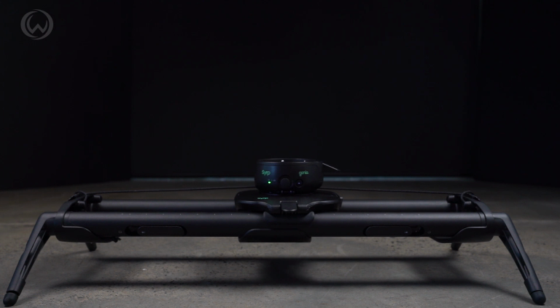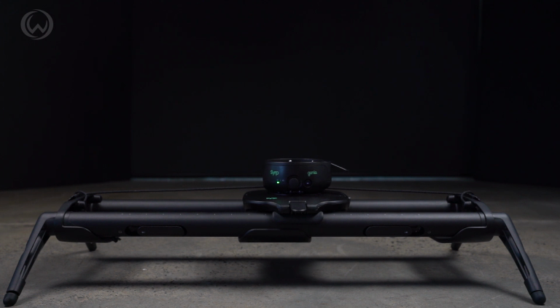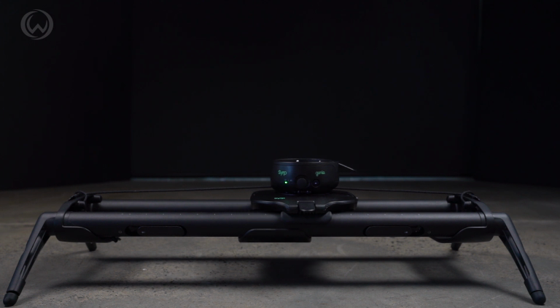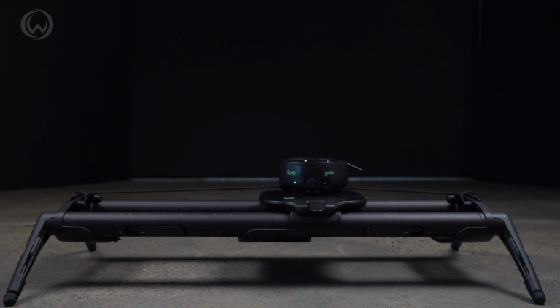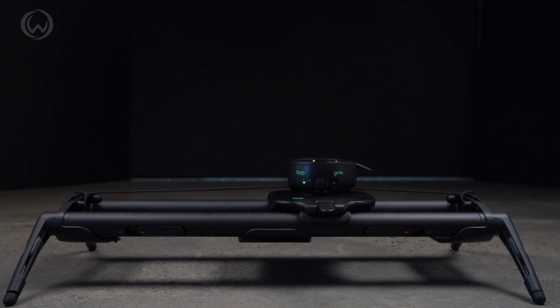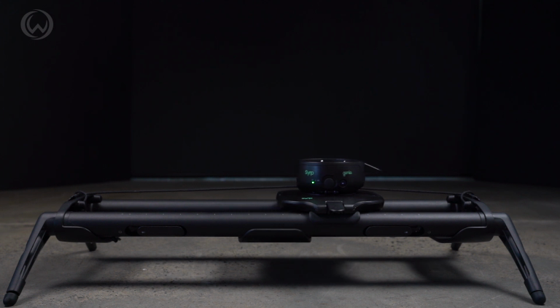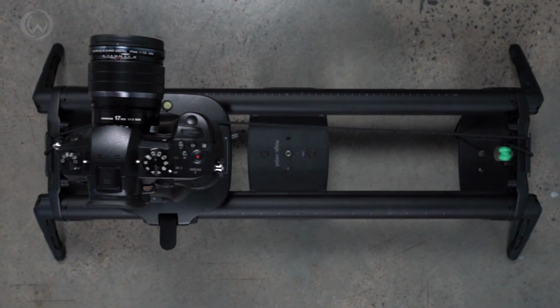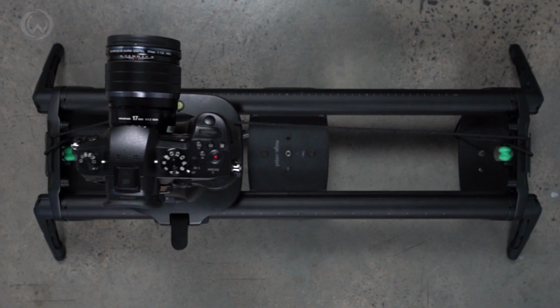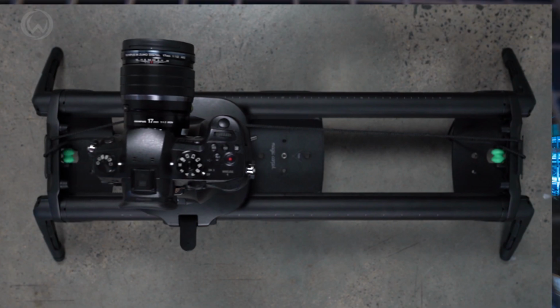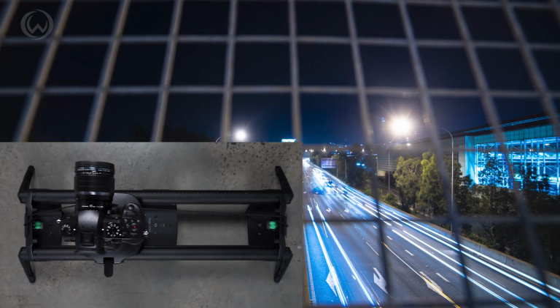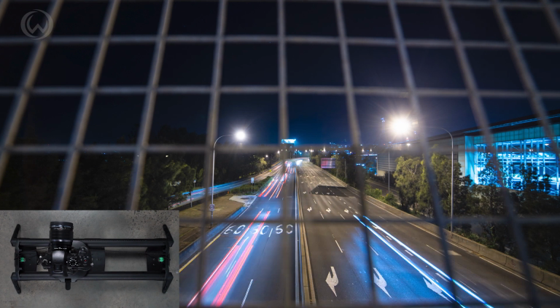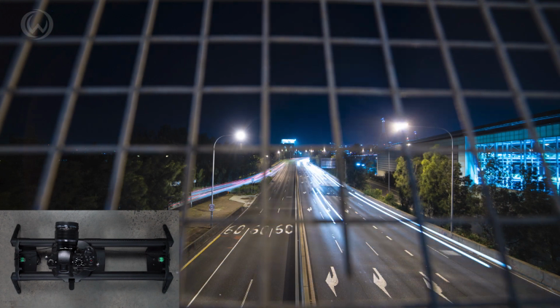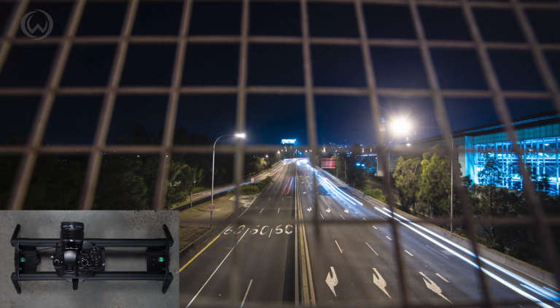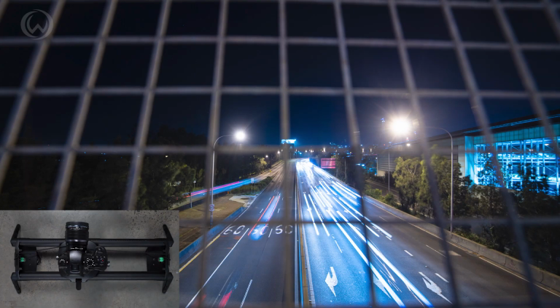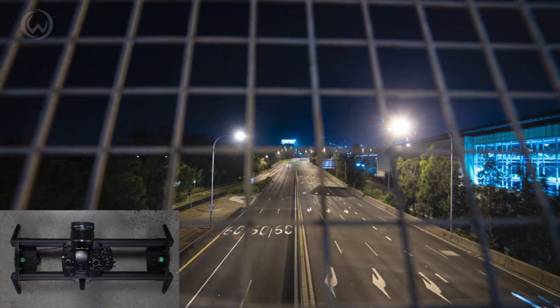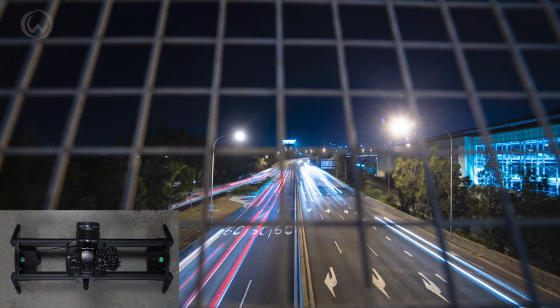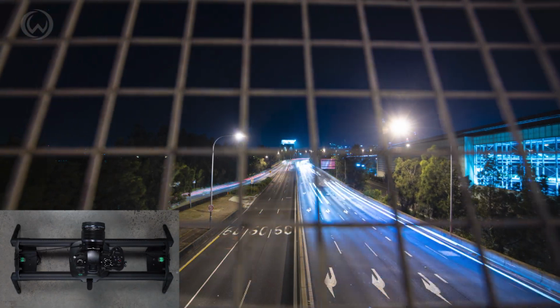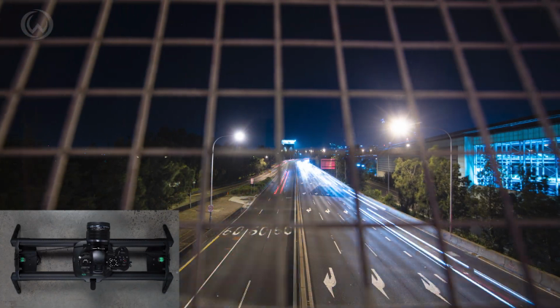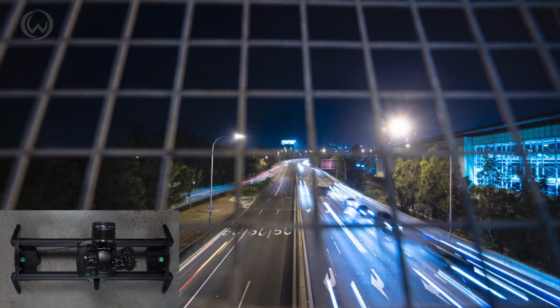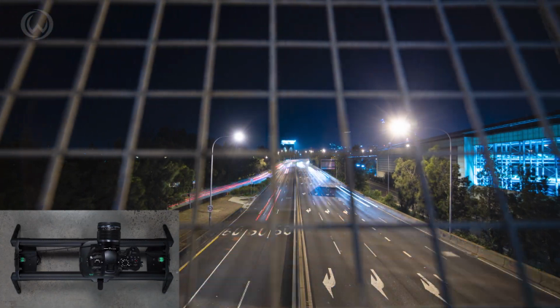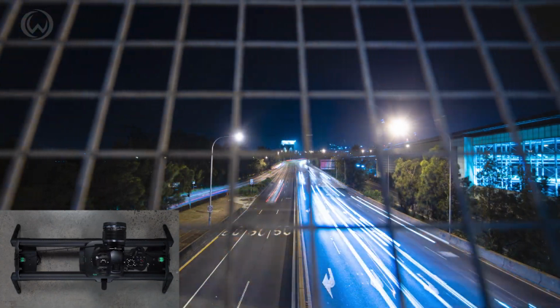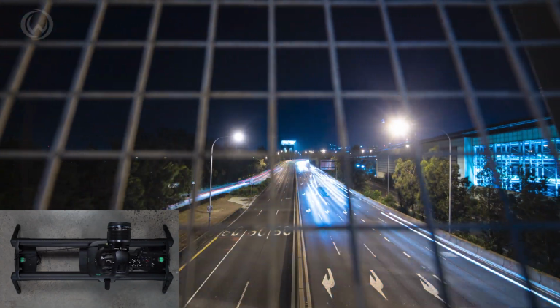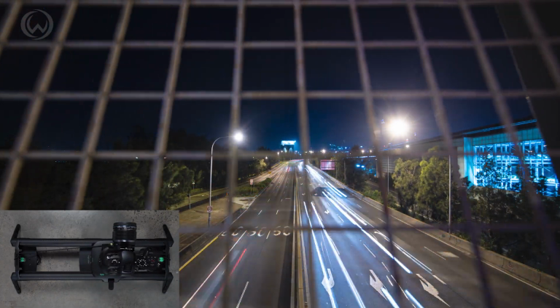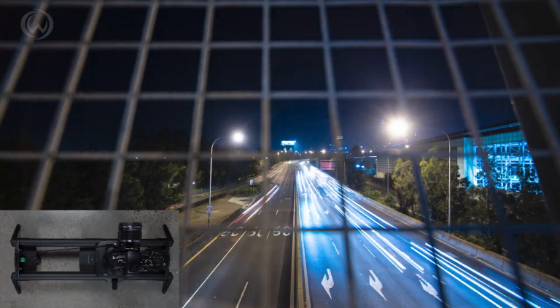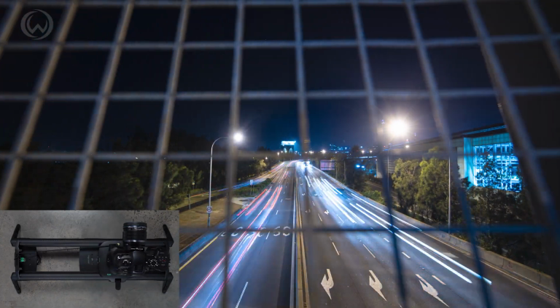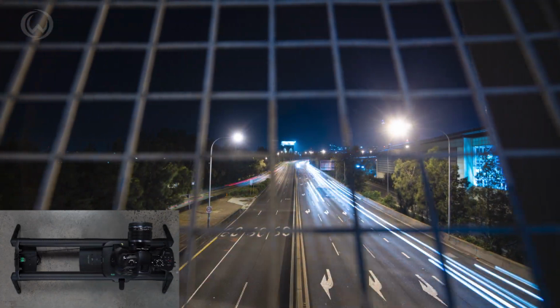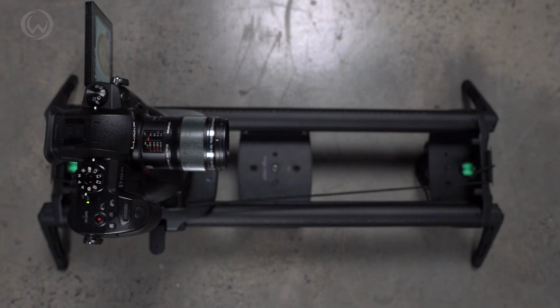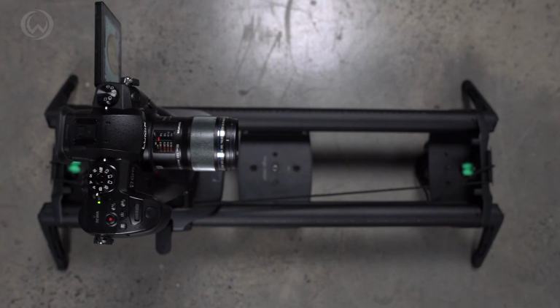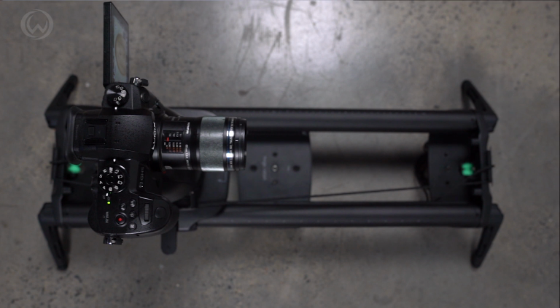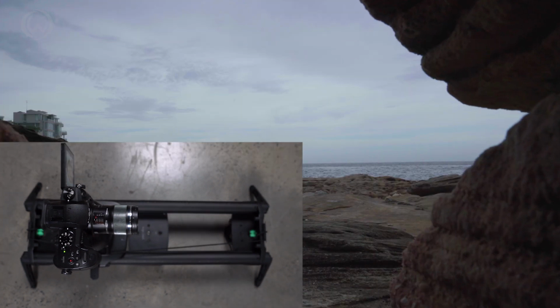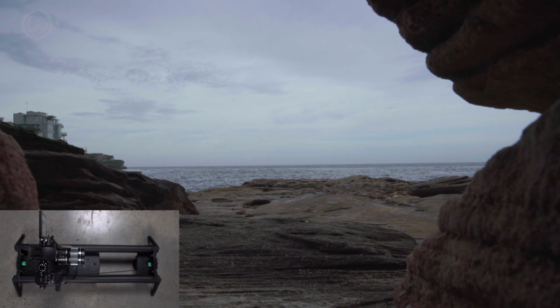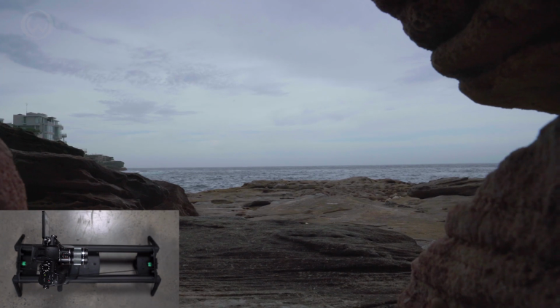This can allow you to create movements like this. Or, just by rotating the camera, you can get footage like this.